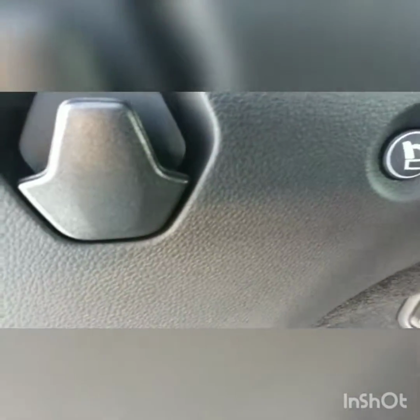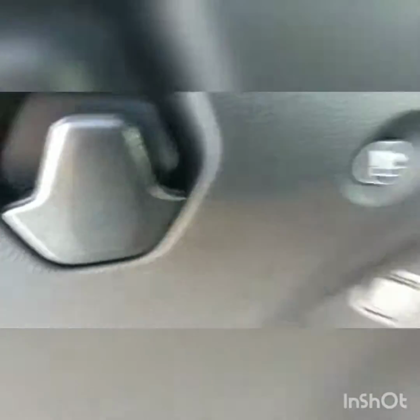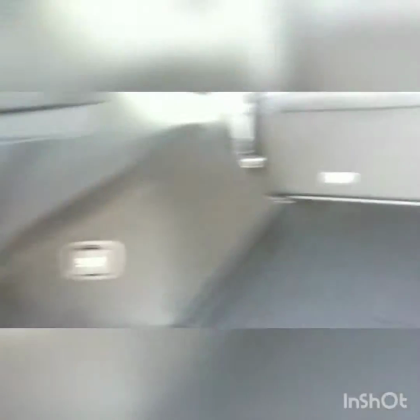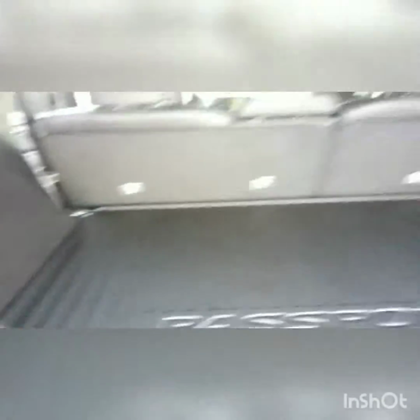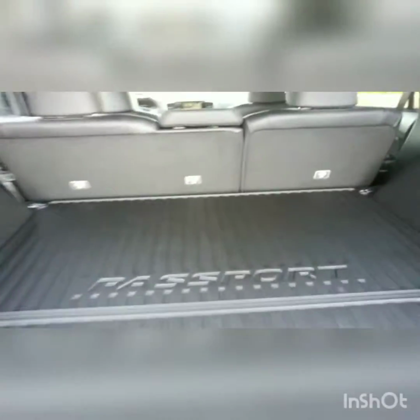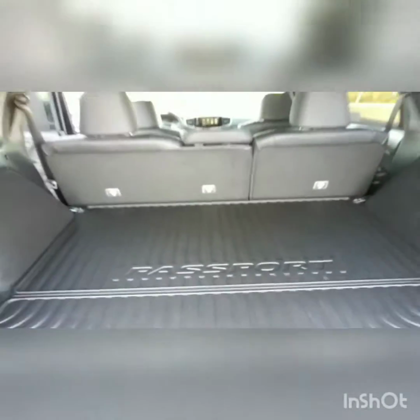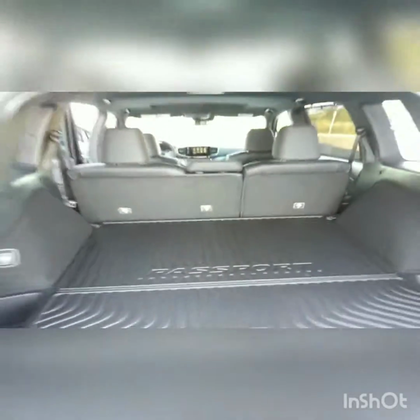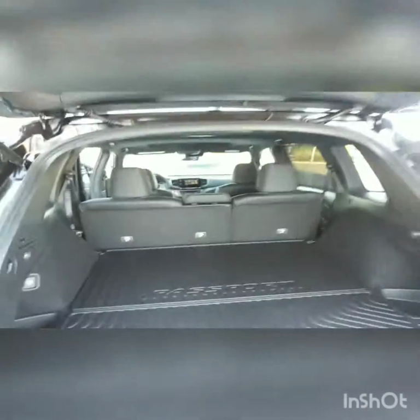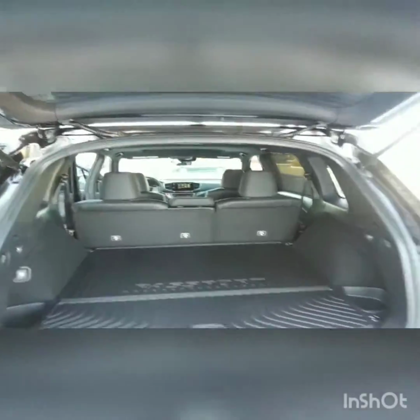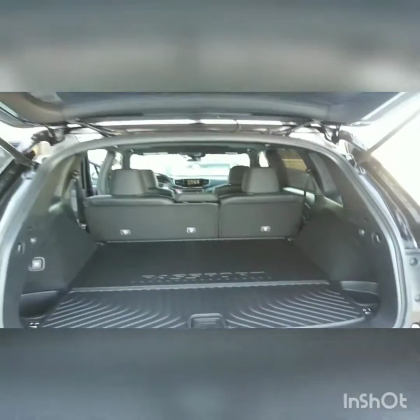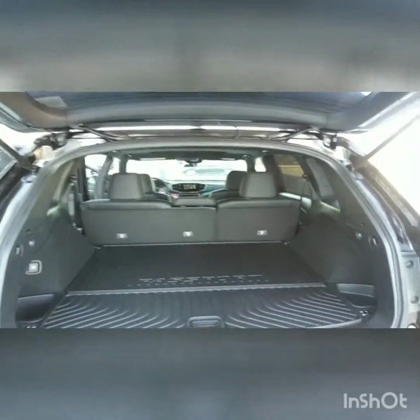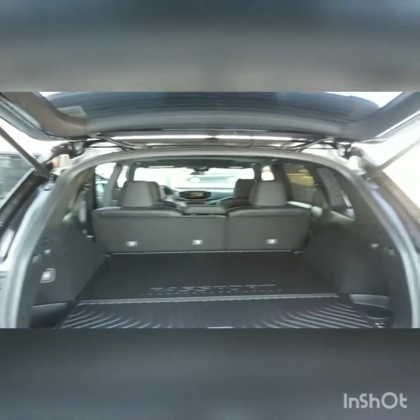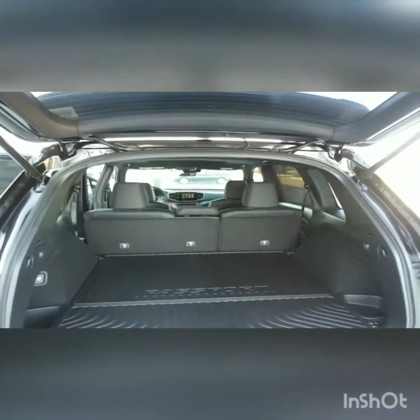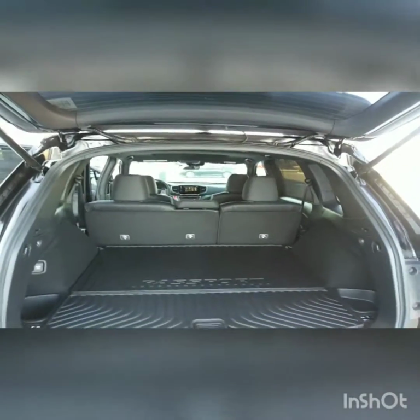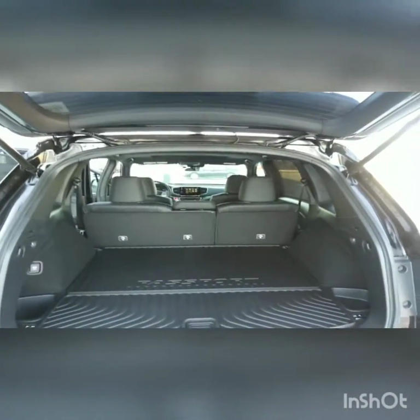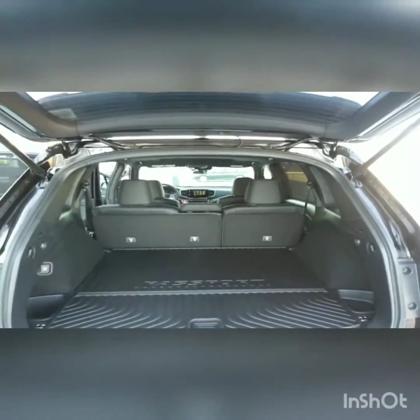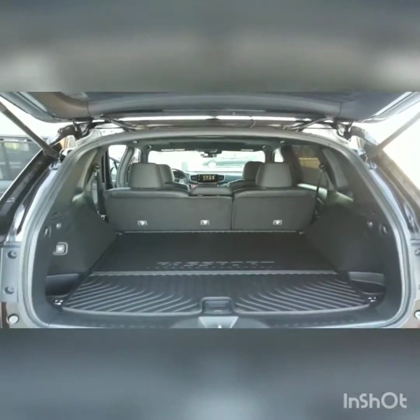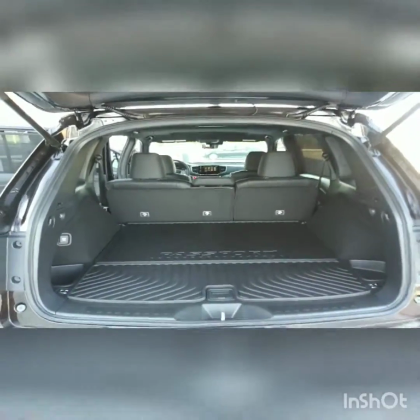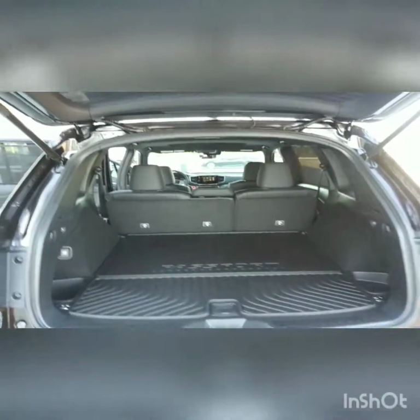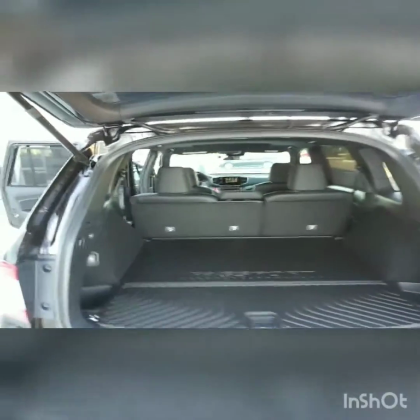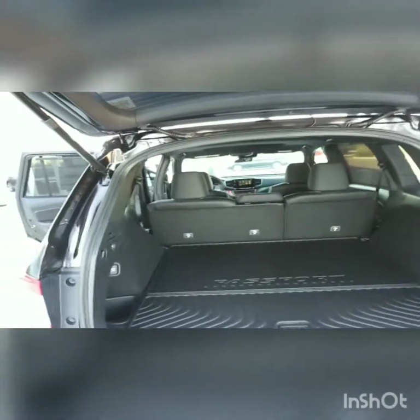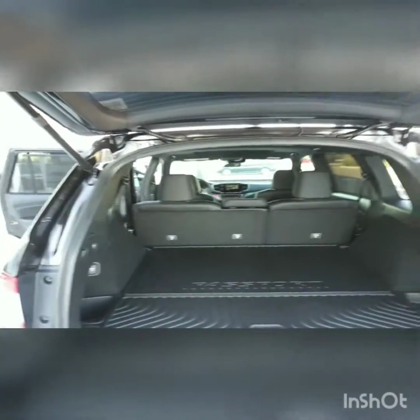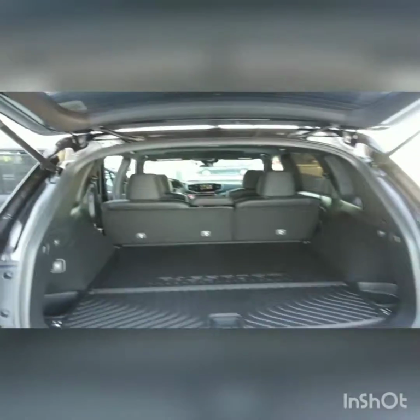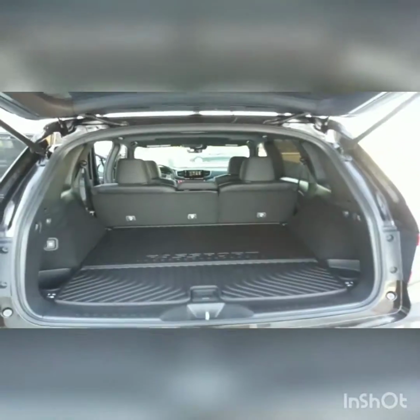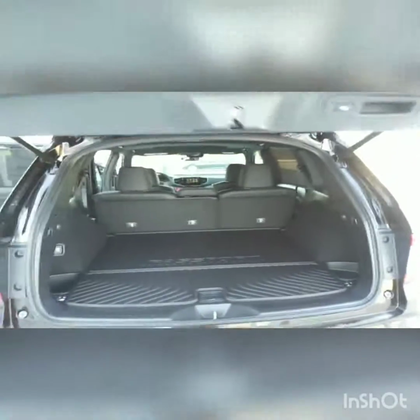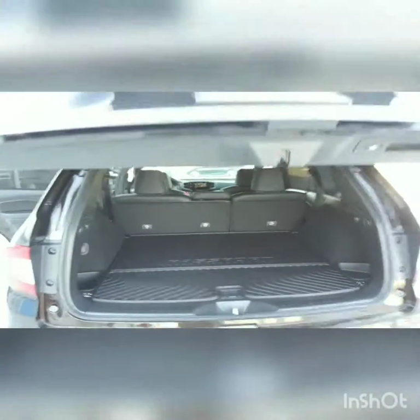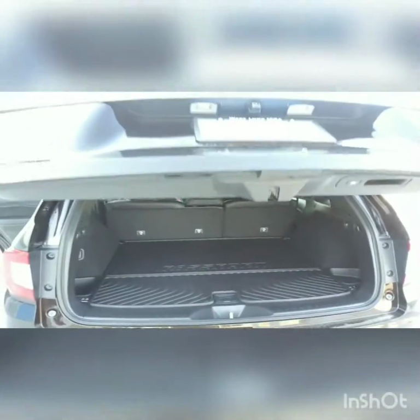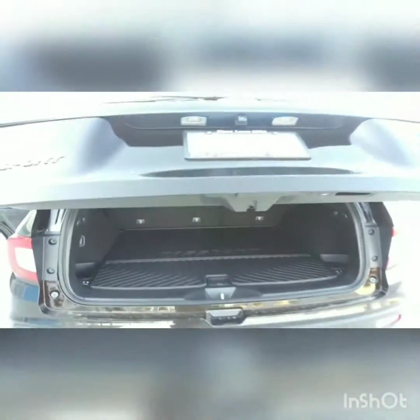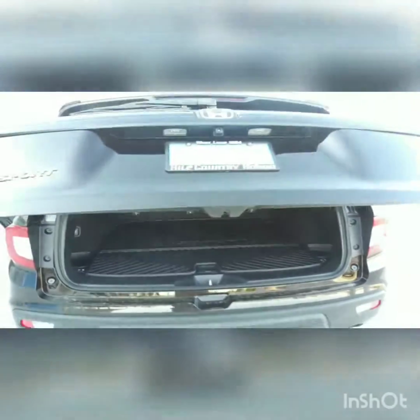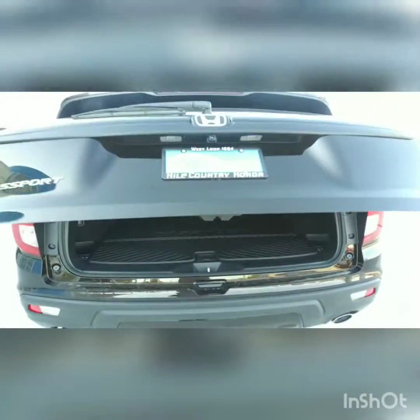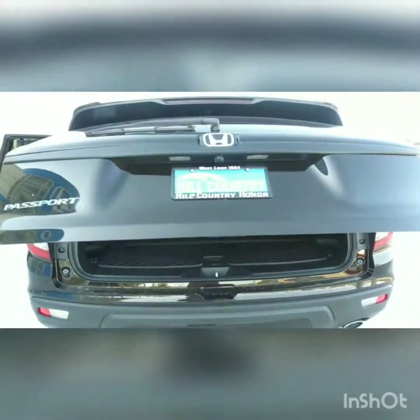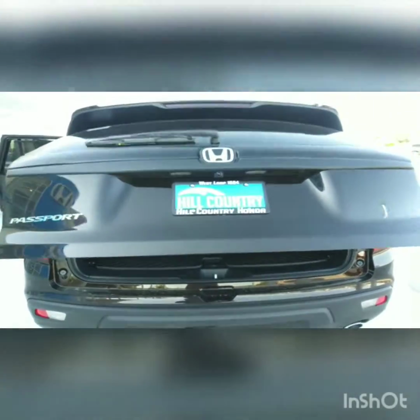My name is Richard Honeycutt here at Hill Country Honda. Feel free to give me a call at 210-574-8249. Looking forward to helping you with your 2019 Honda Passport EXL. Hope you enjoyed this video. Thank you.